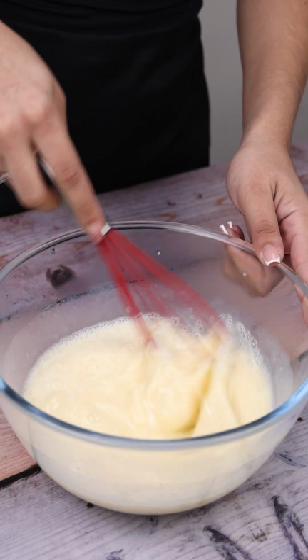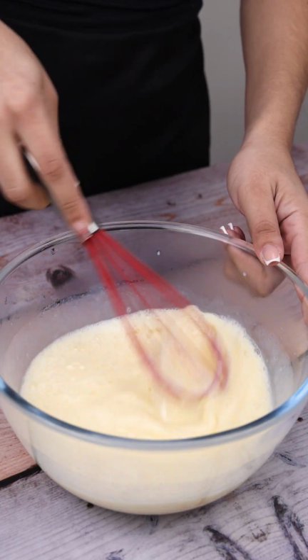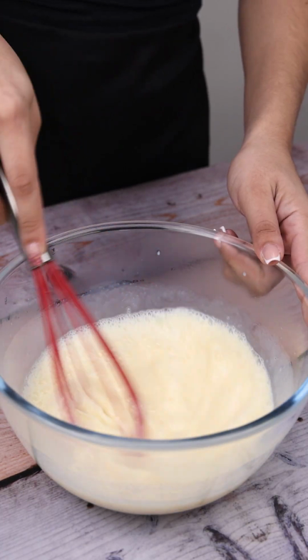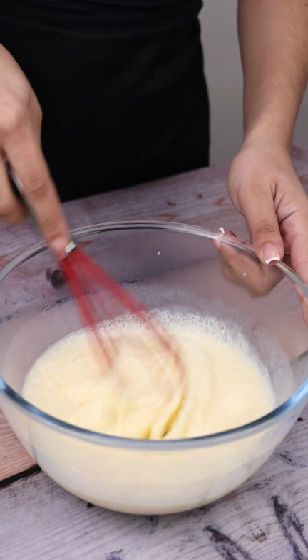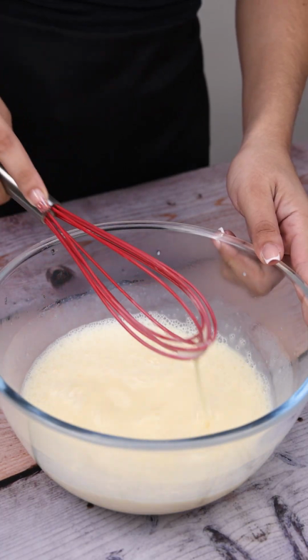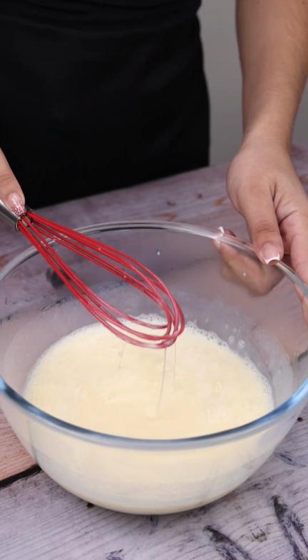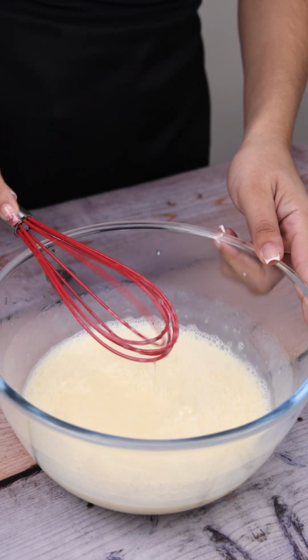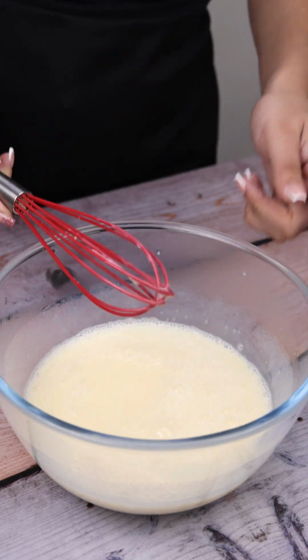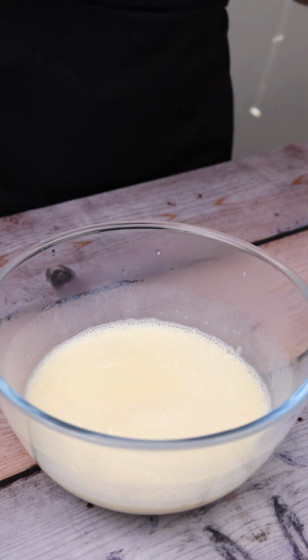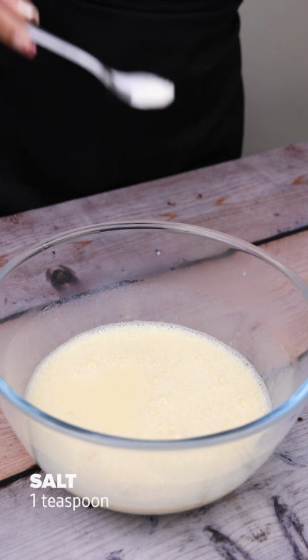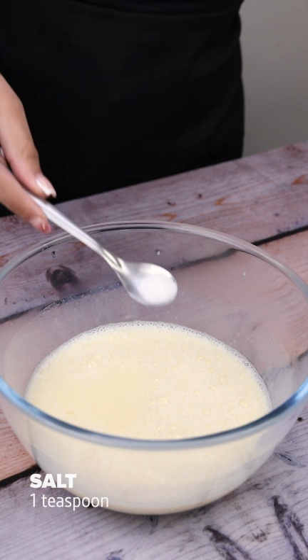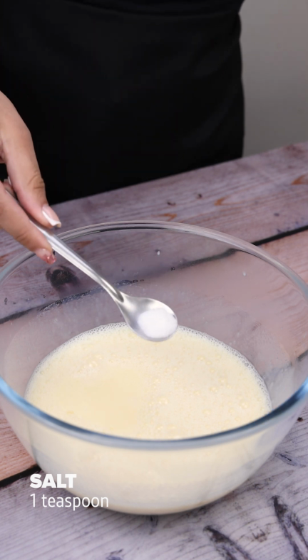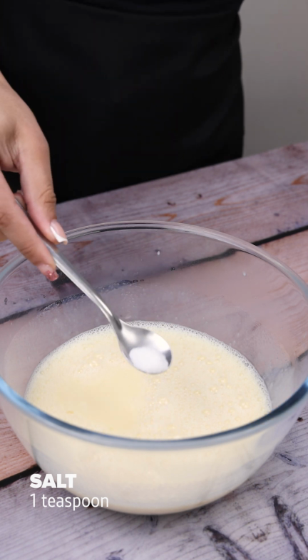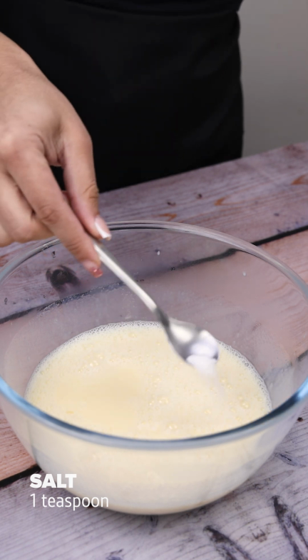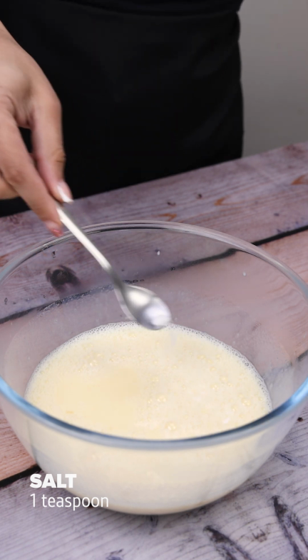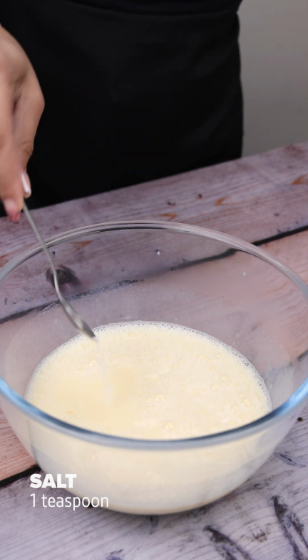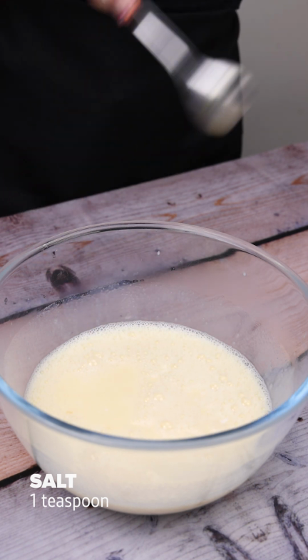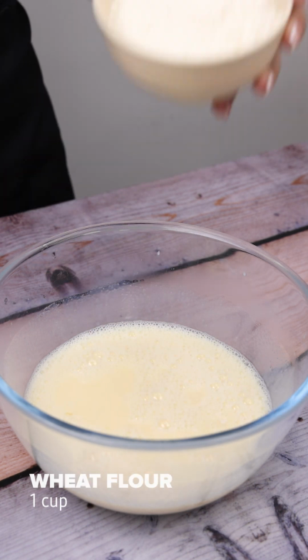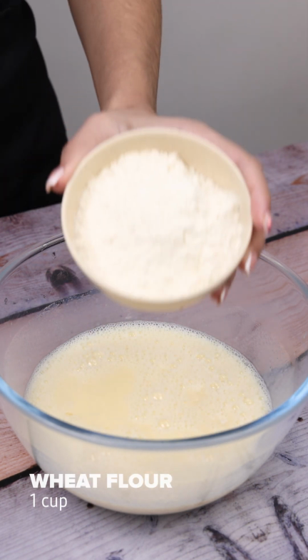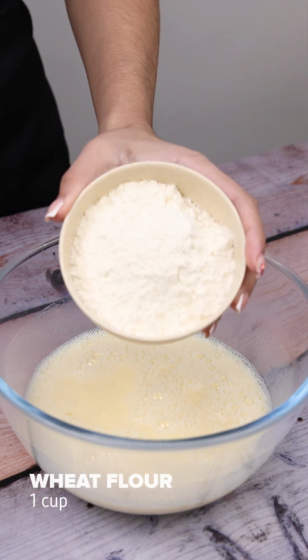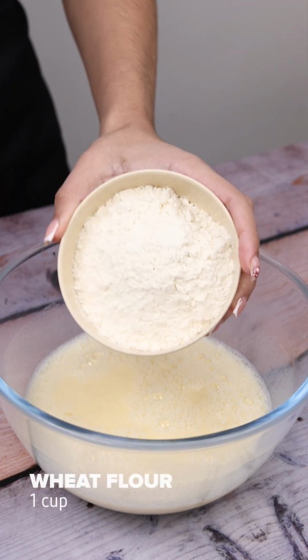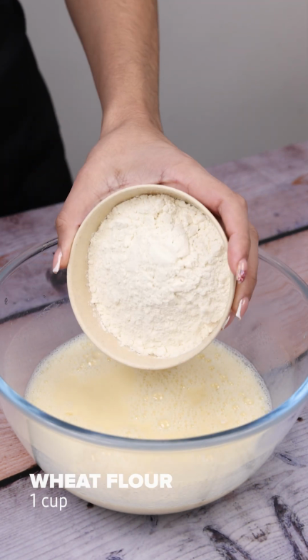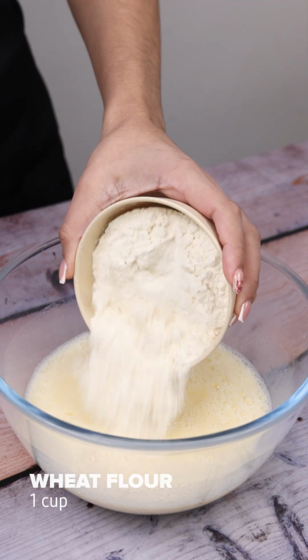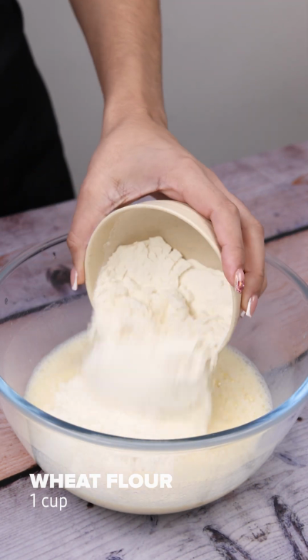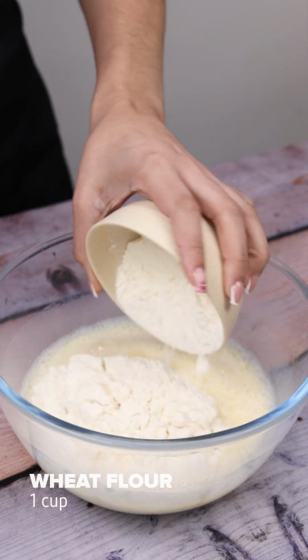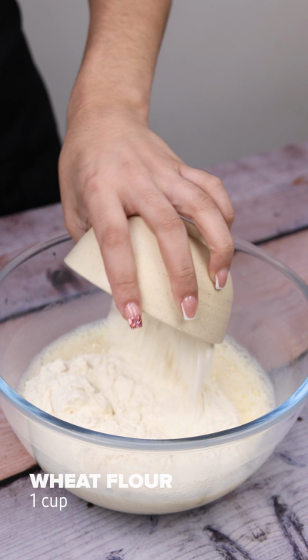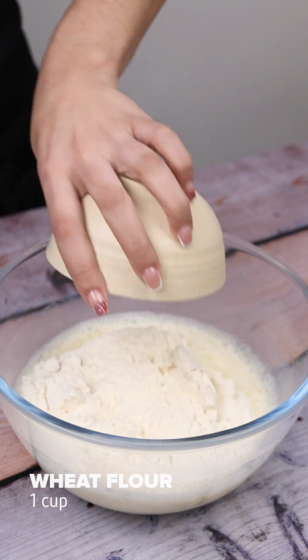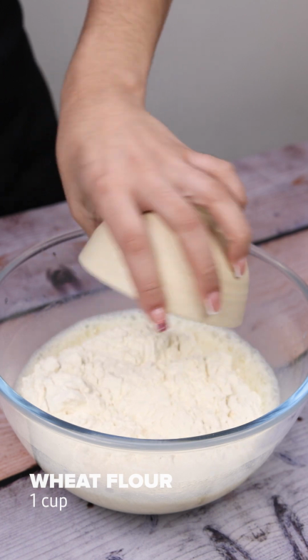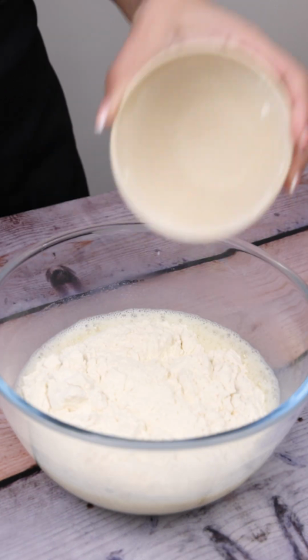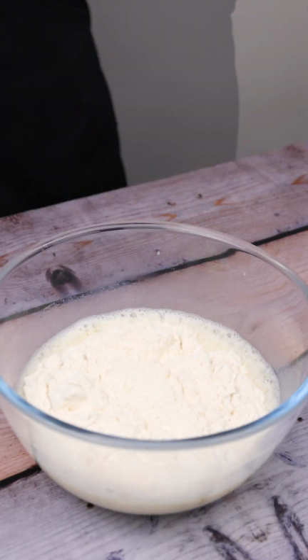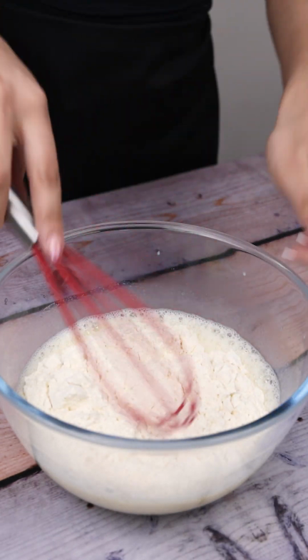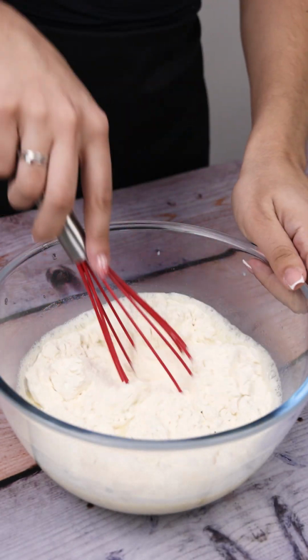I'm glad that you are enjoying our recipes. I'm going to add one teaspoon of salt, one cup of flour and mix once again.